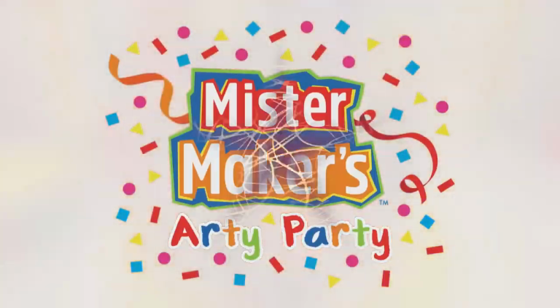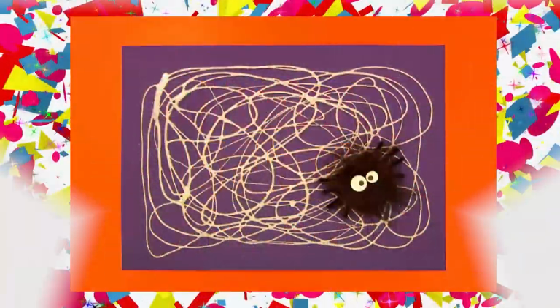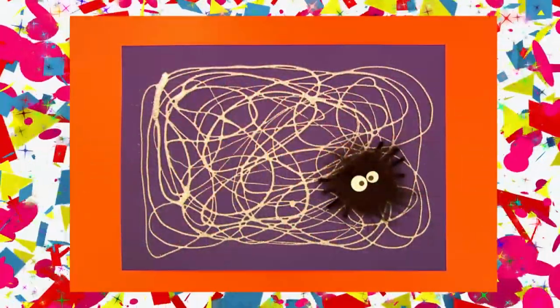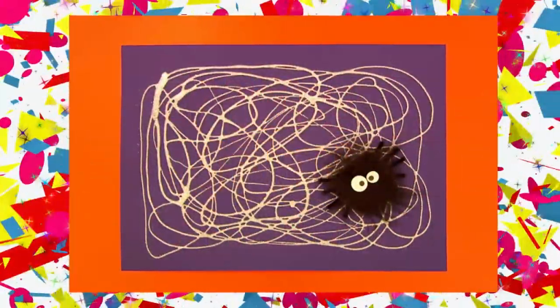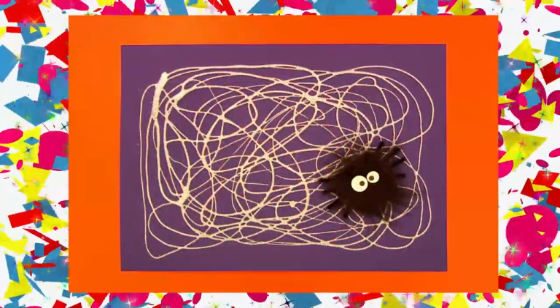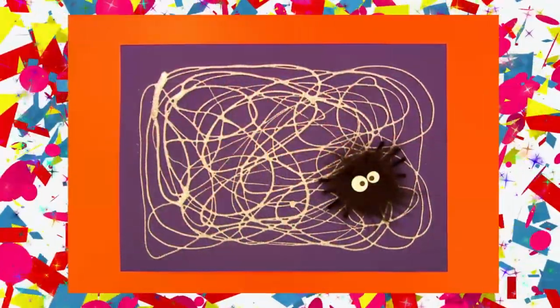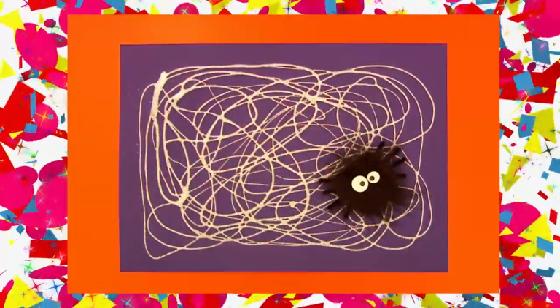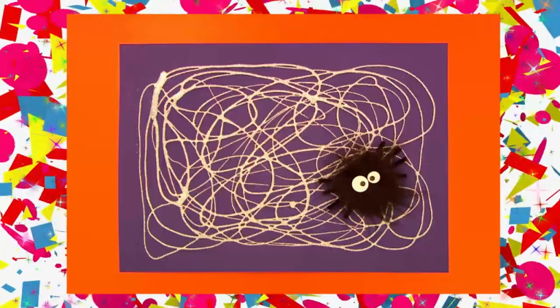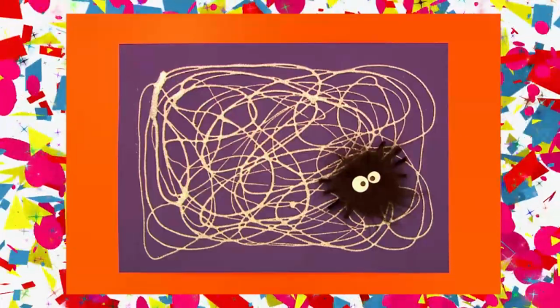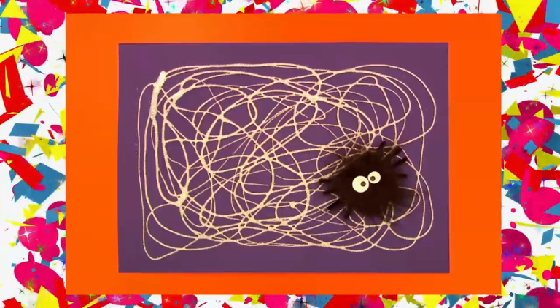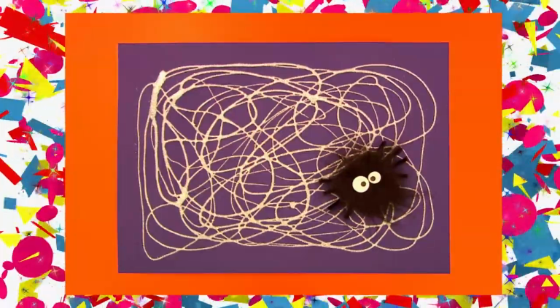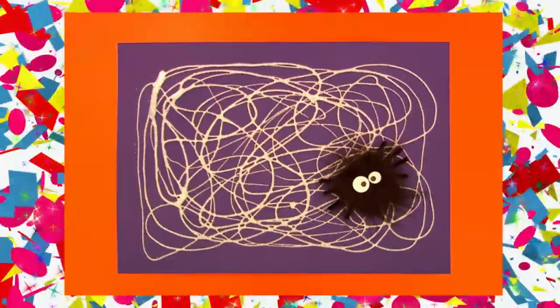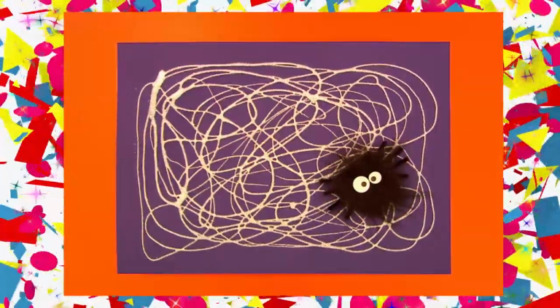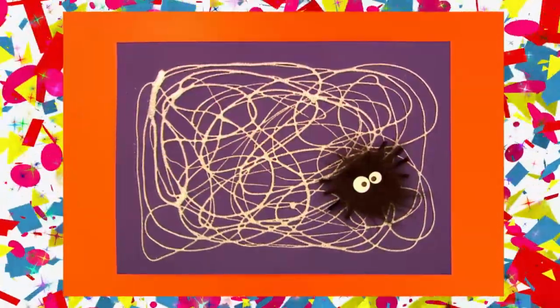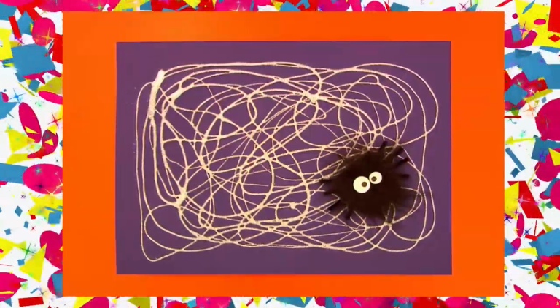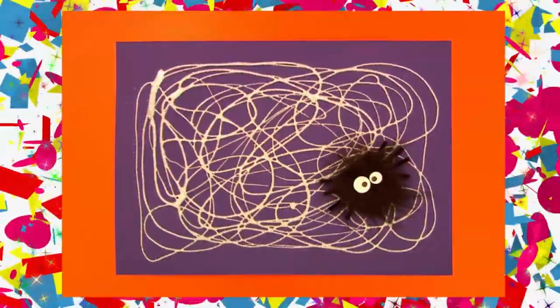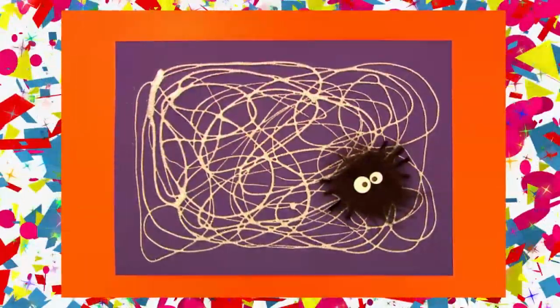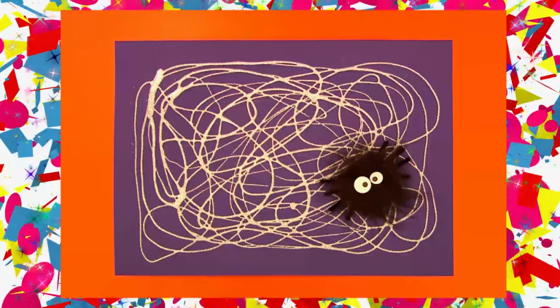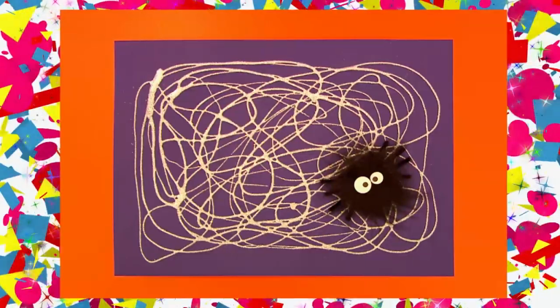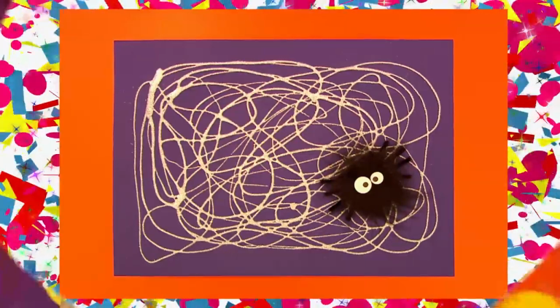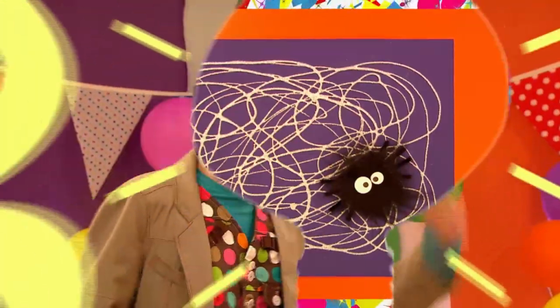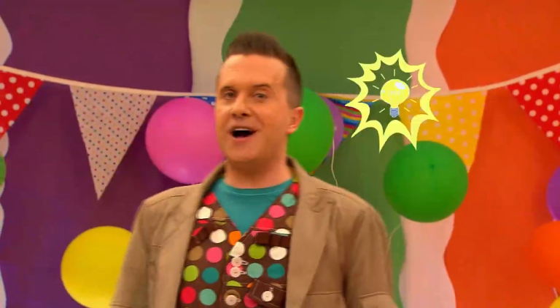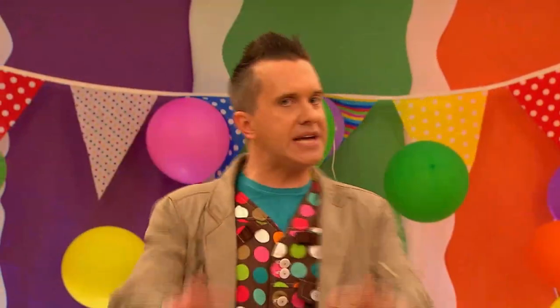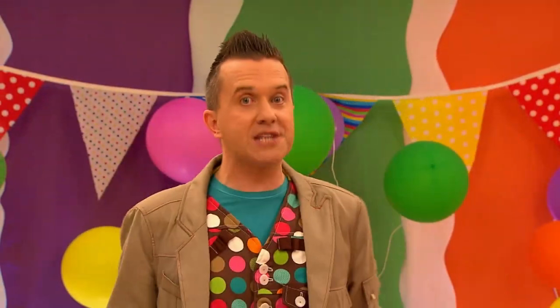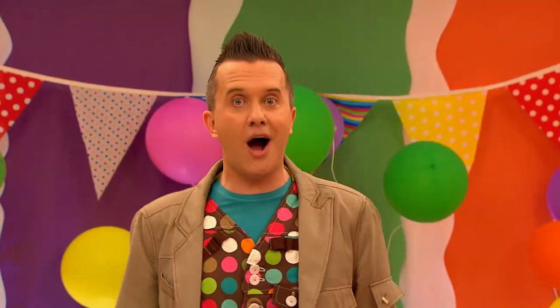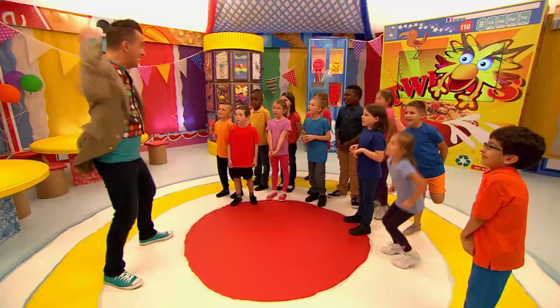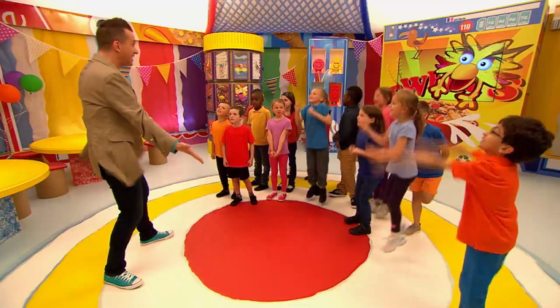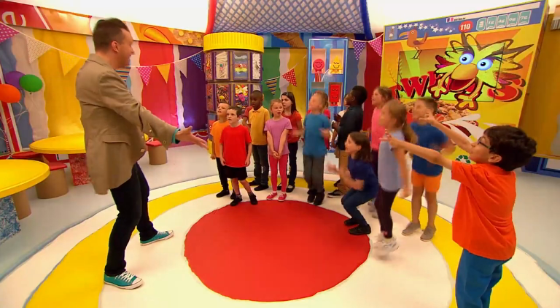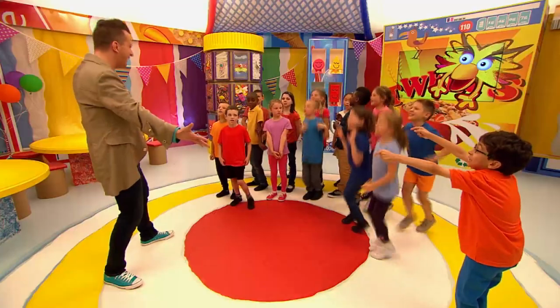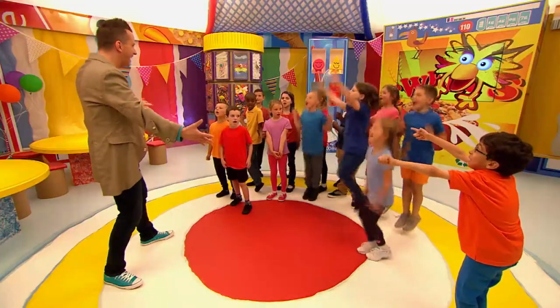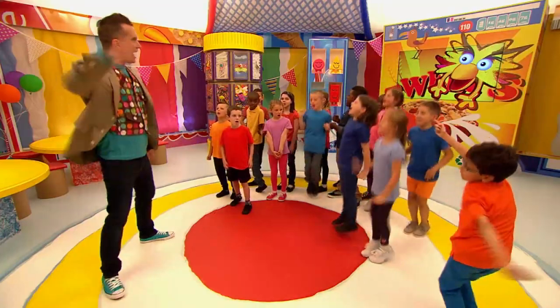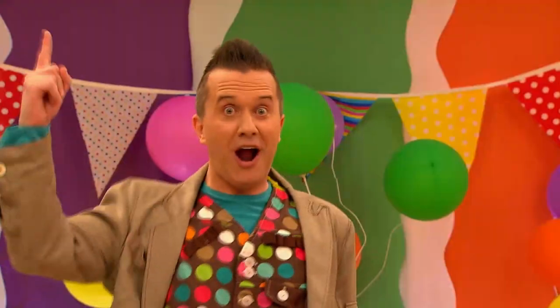Let's get arty at our party and make an arty sparkly spider's web, complete with its own funny furry spider in it. But first we'll need some things from... The Game of Thrones! That's right!